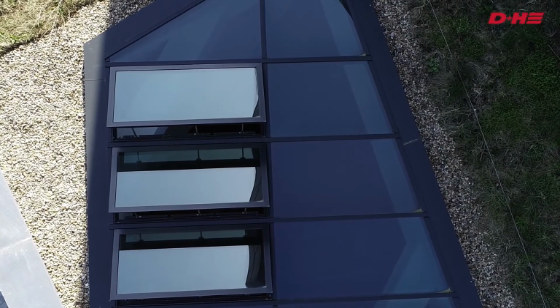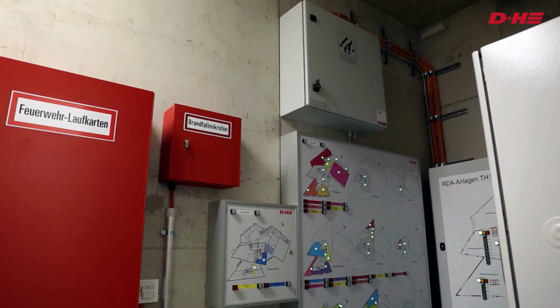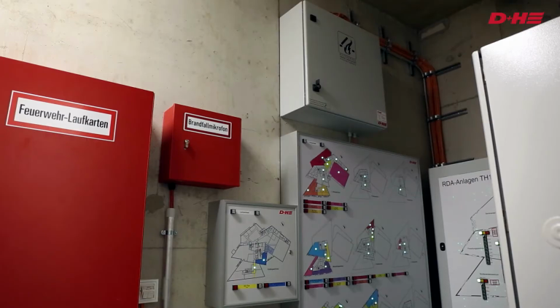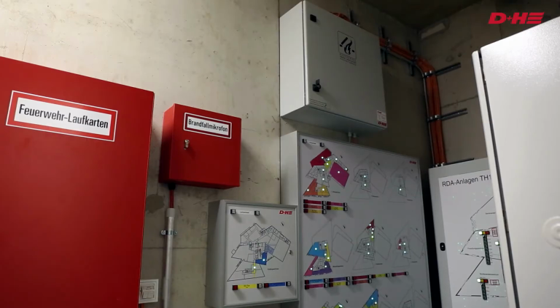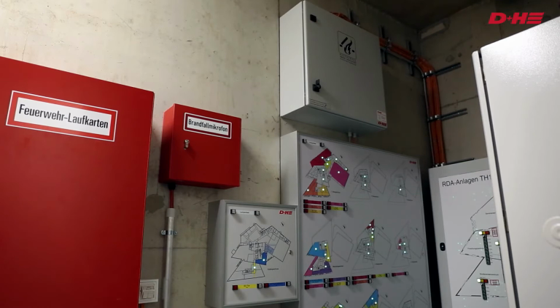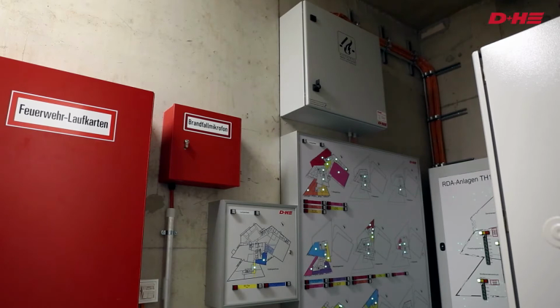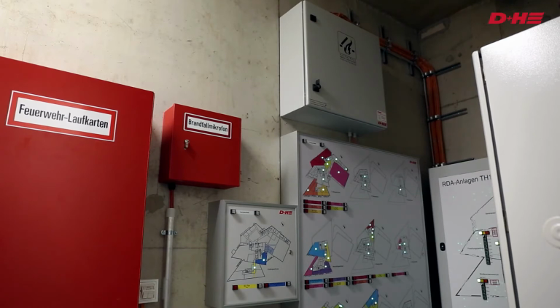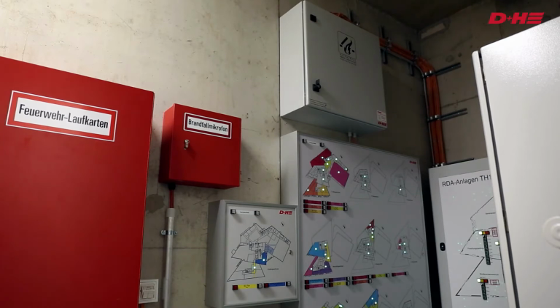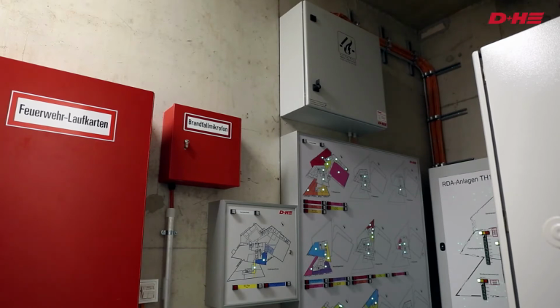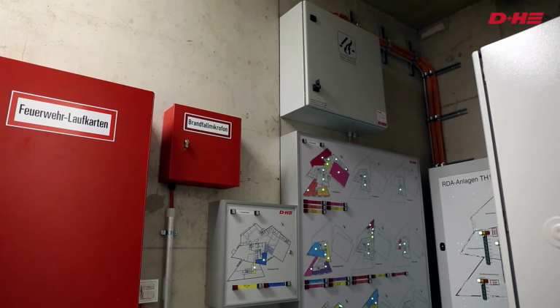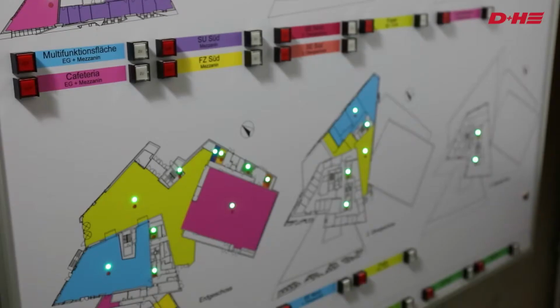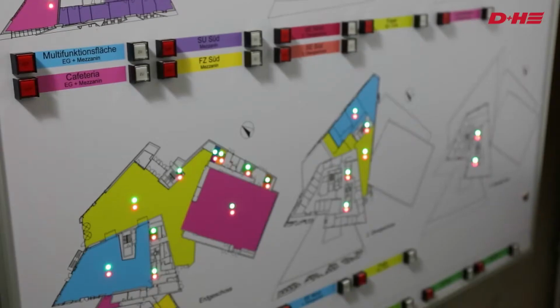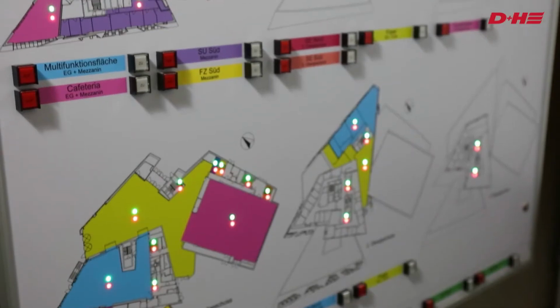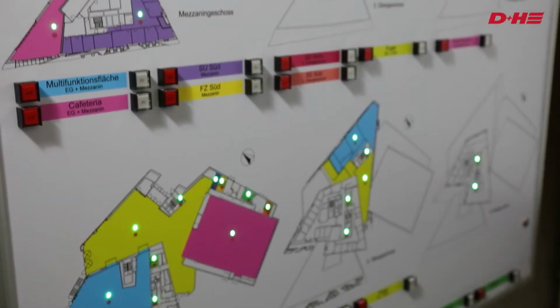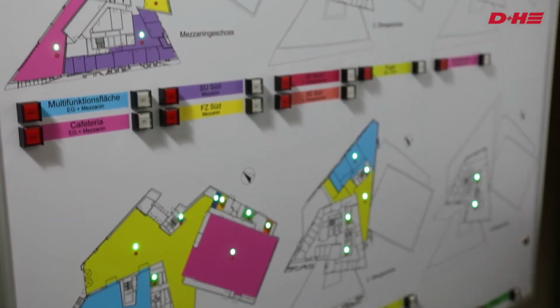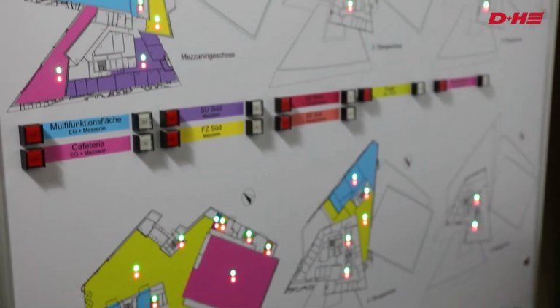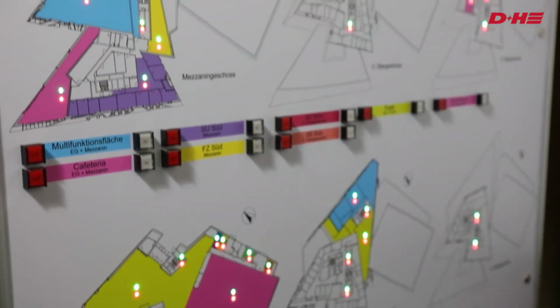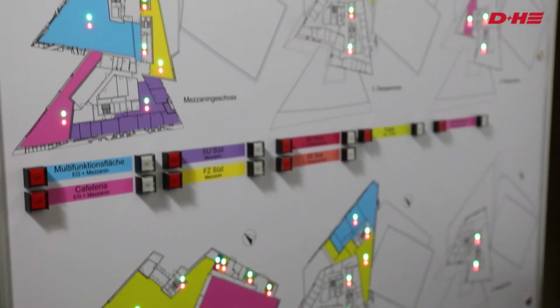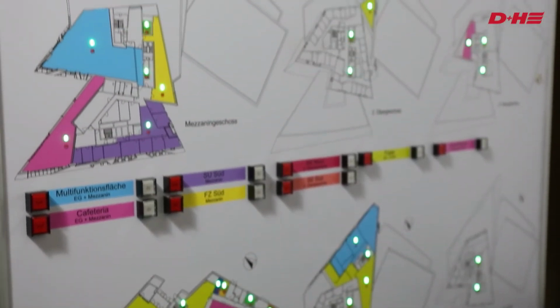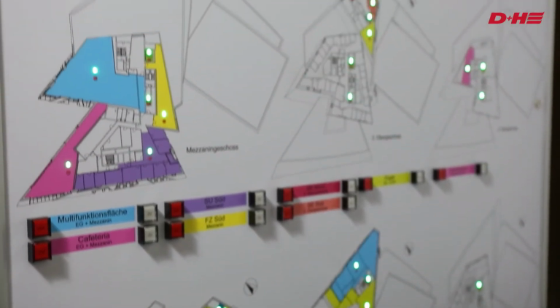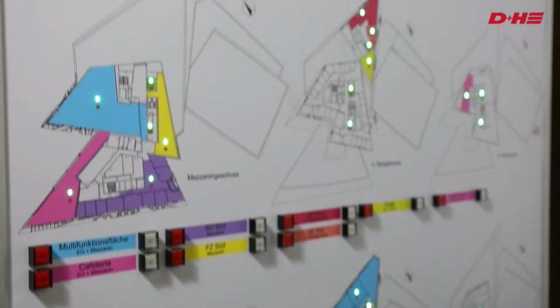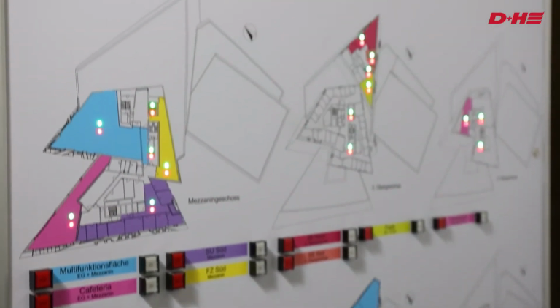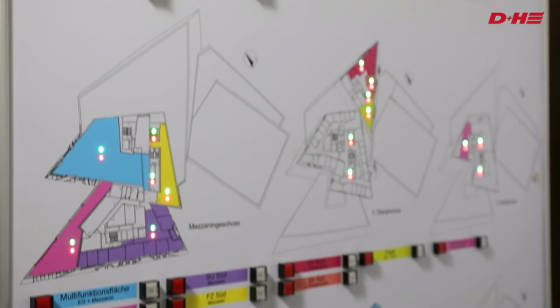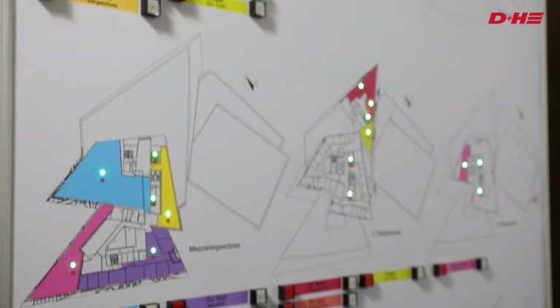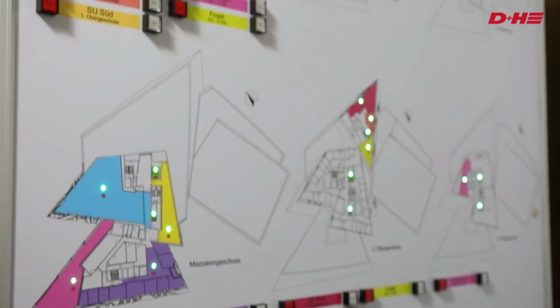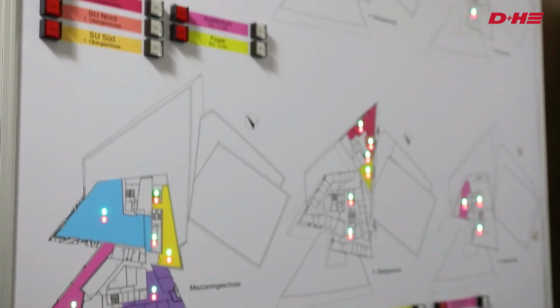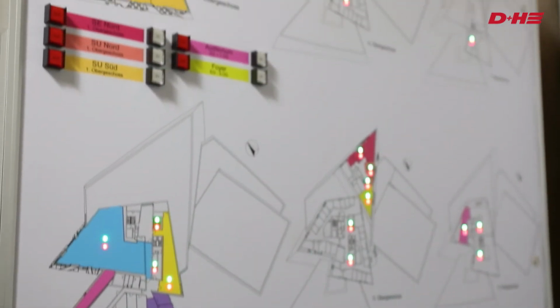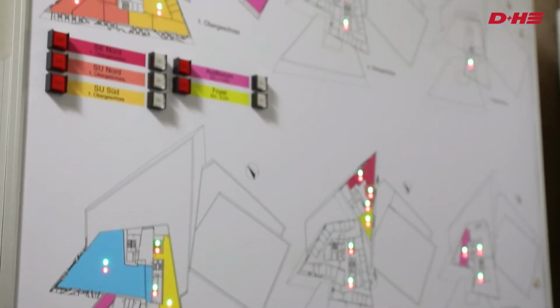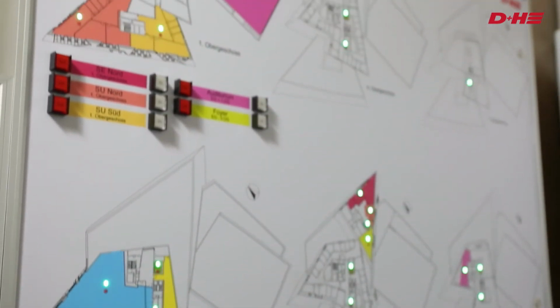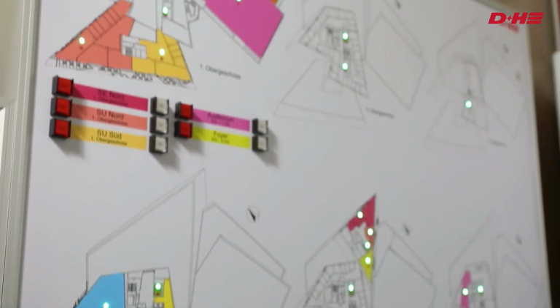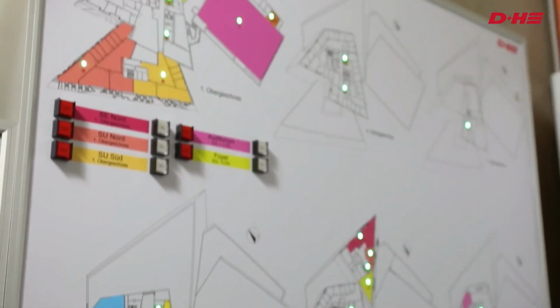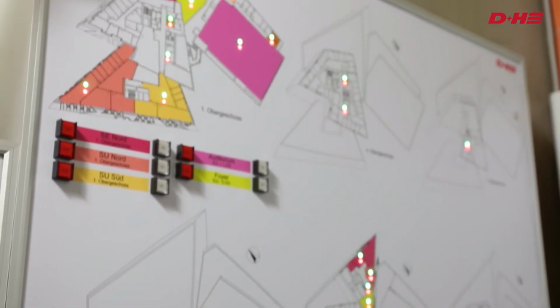In addition, a fire brigade control panel implemented by D&H provides an overview of the areas in which an alarm may have been triggered.